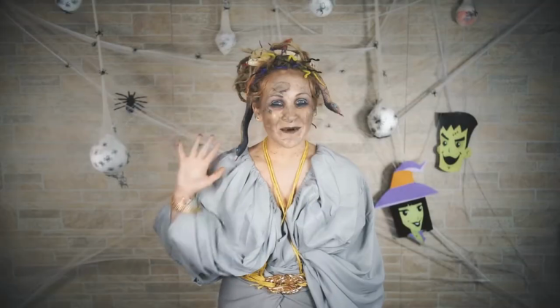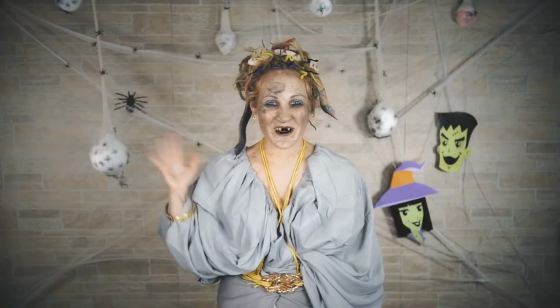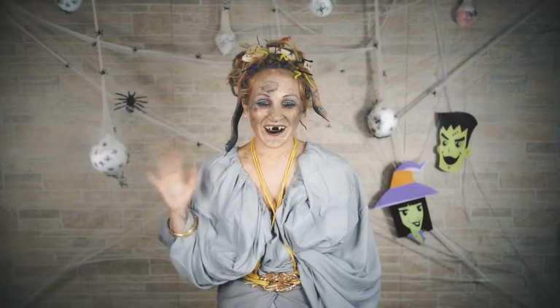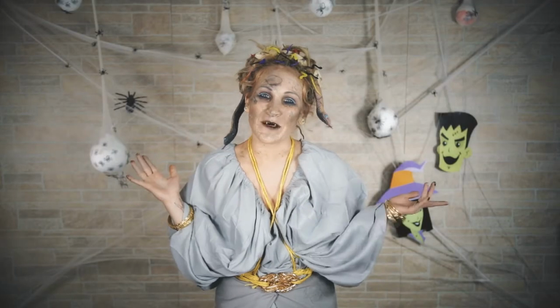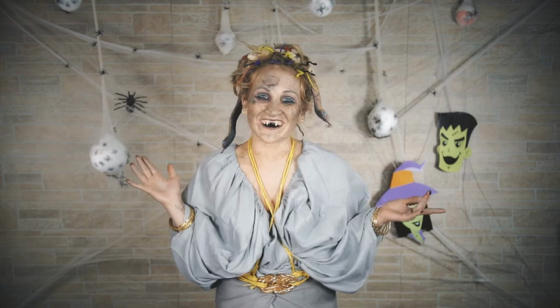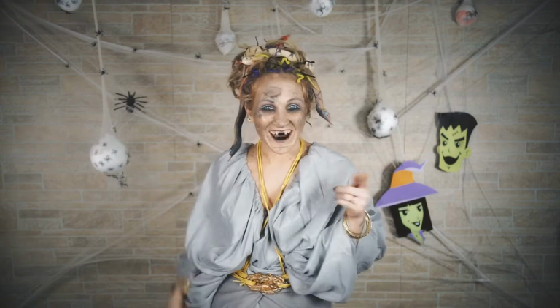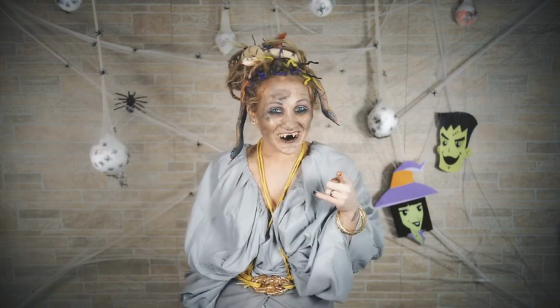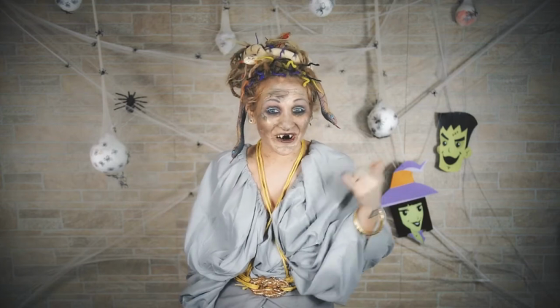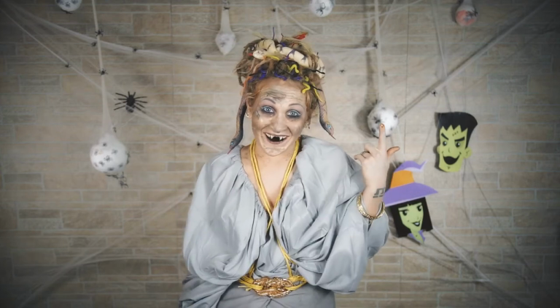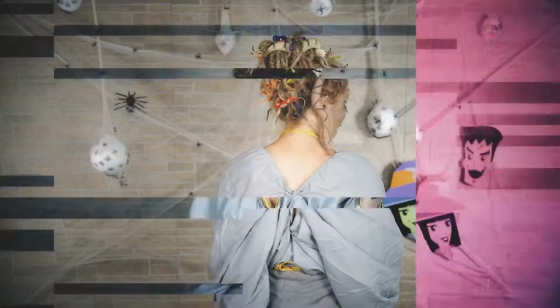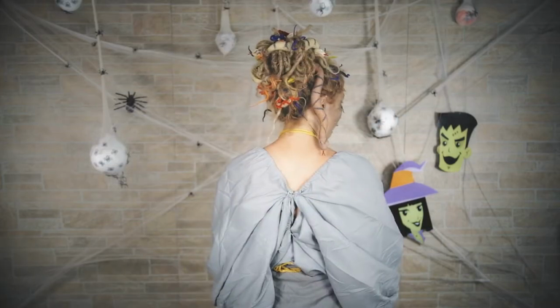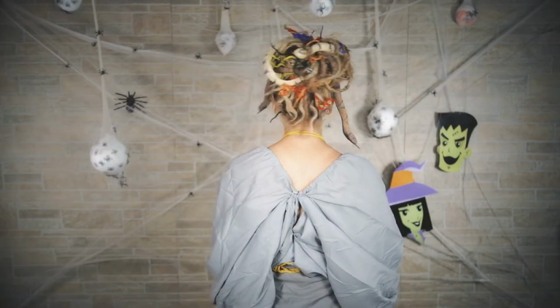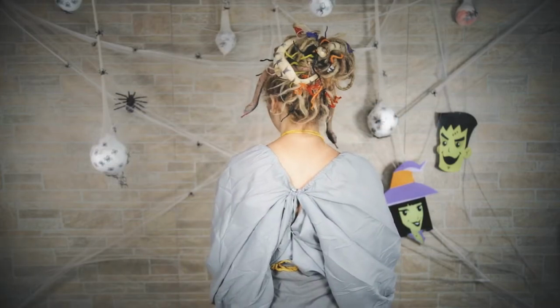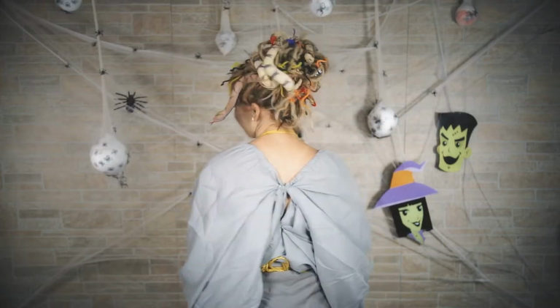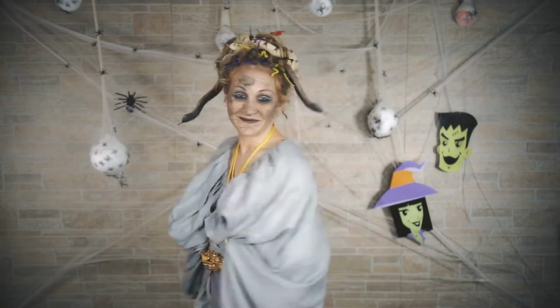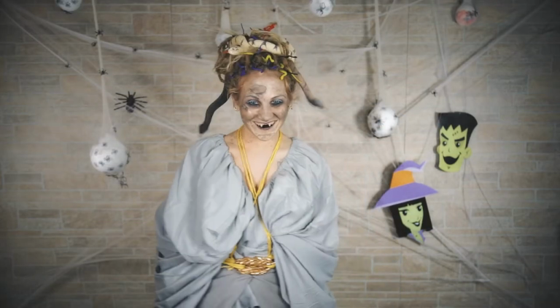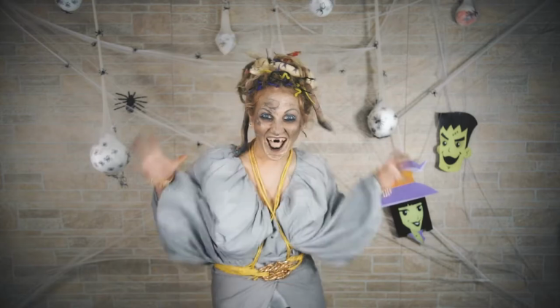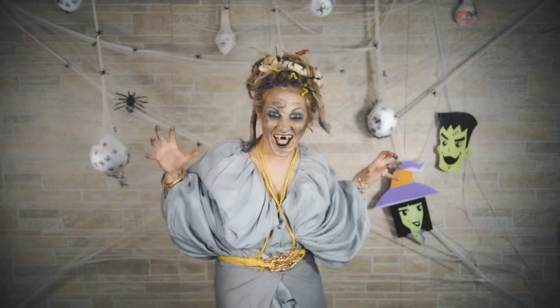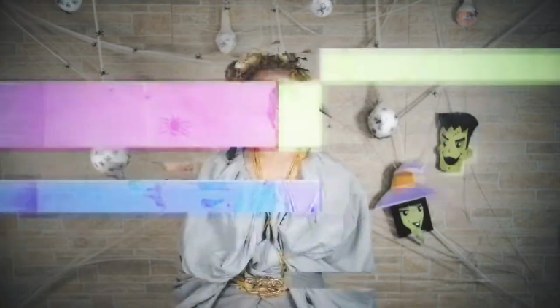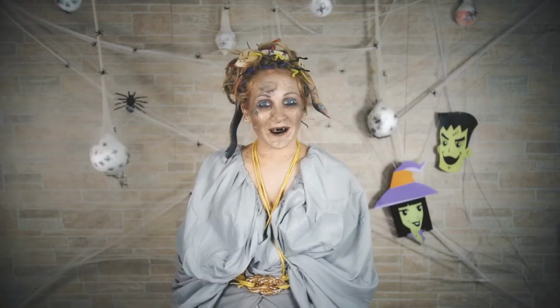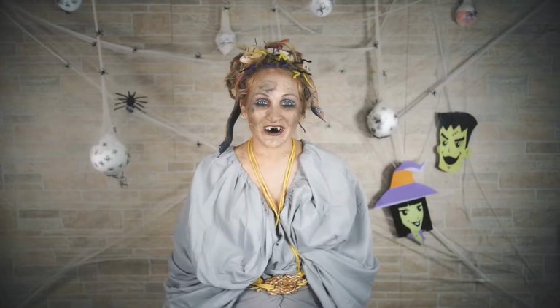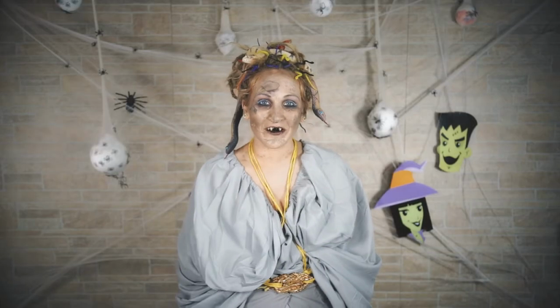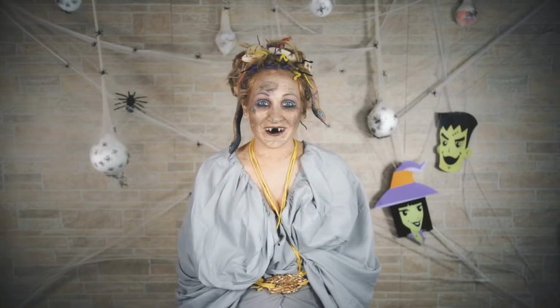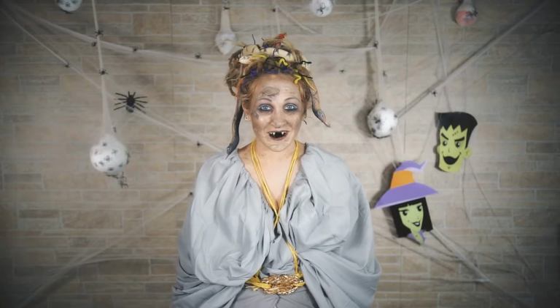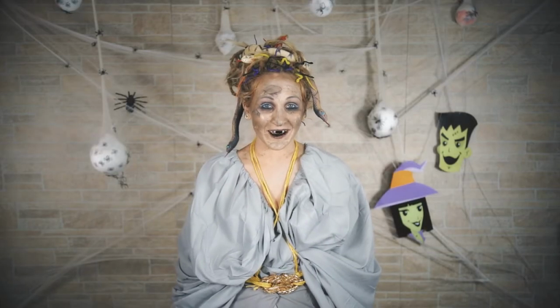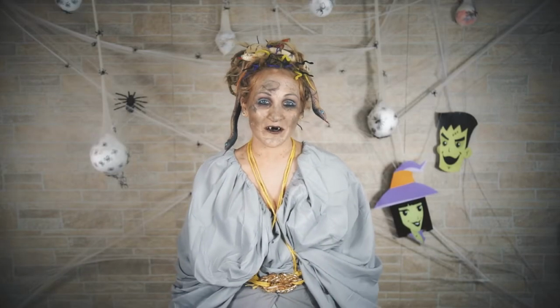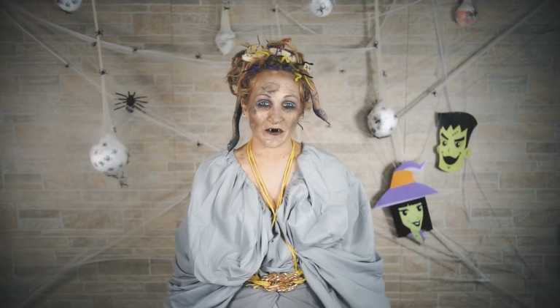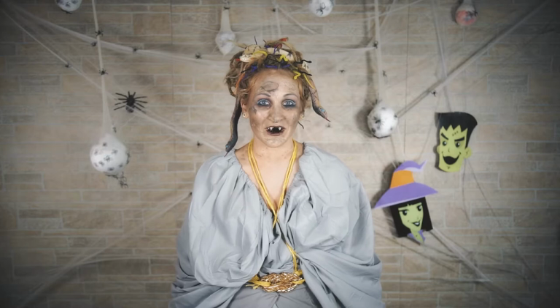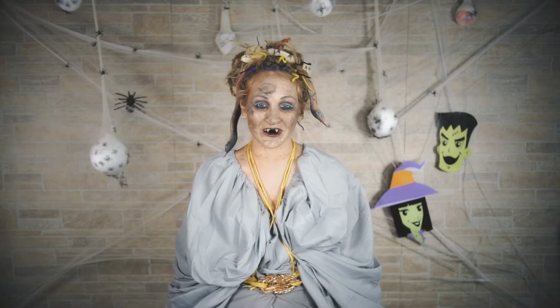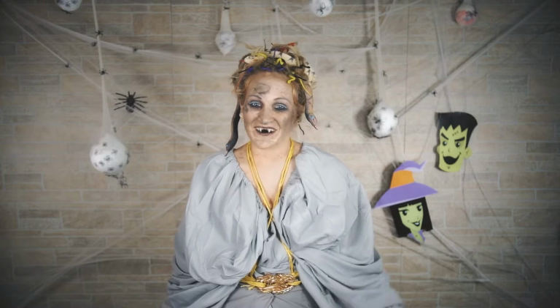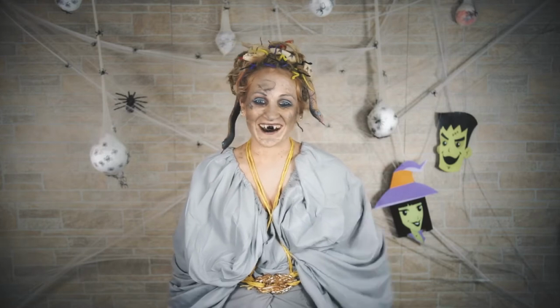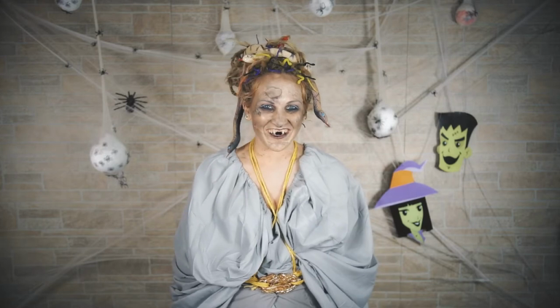Happy October, everyone! I'm Medusa, and today I'm going to show you how I did my hair. If you're new to our channel, make sure to hit that subscribe button. I do new hair videos every single week, and we do a few other fun videos, too. If you guys are ready, let's do this!